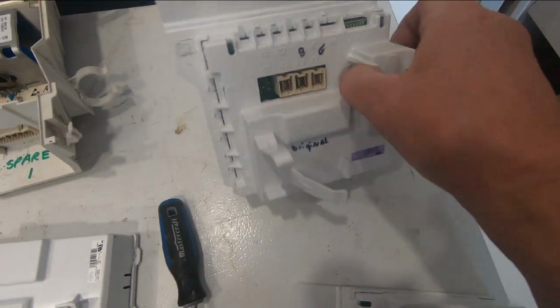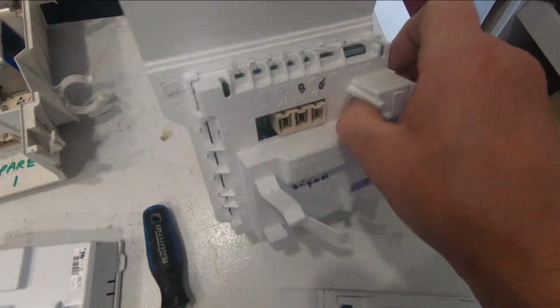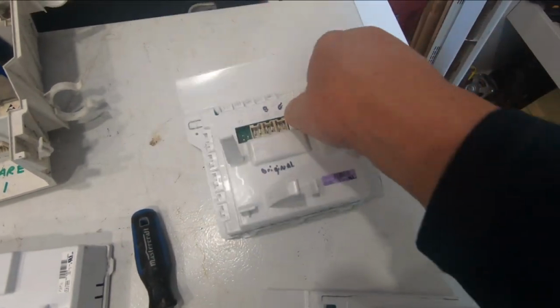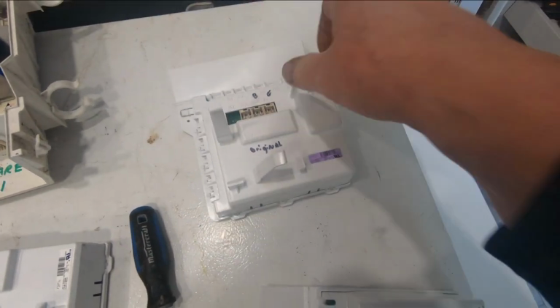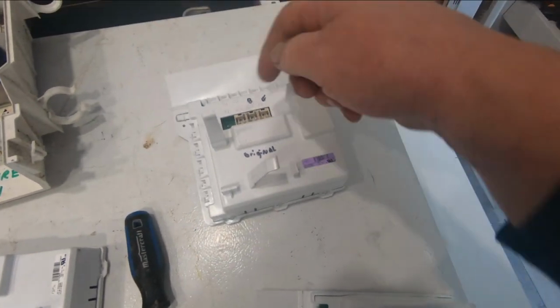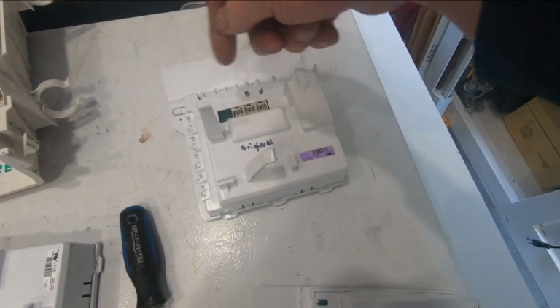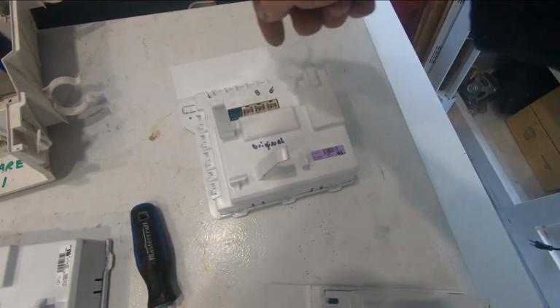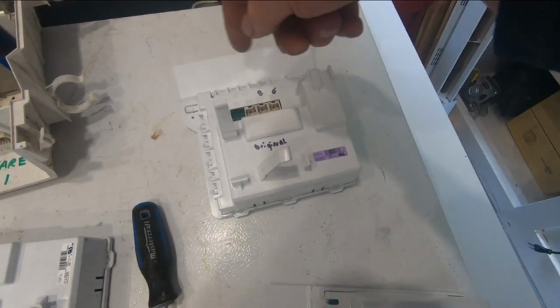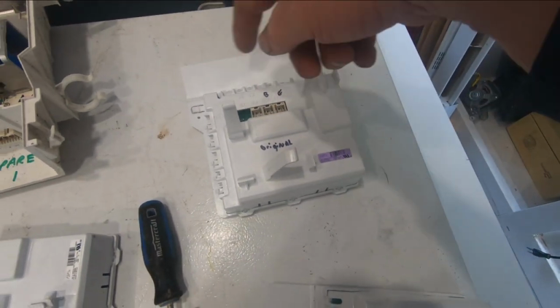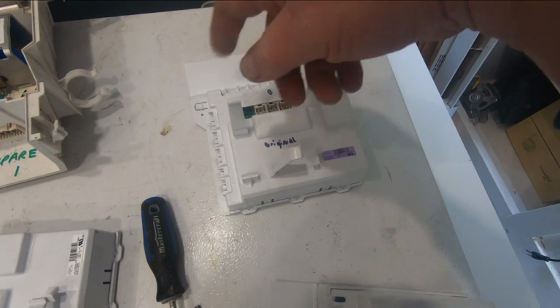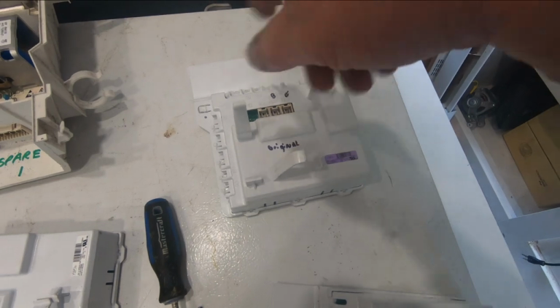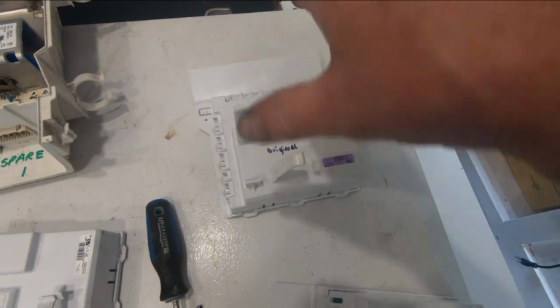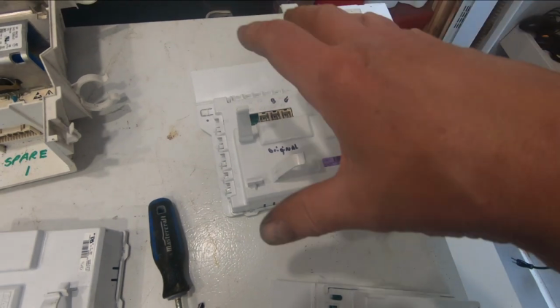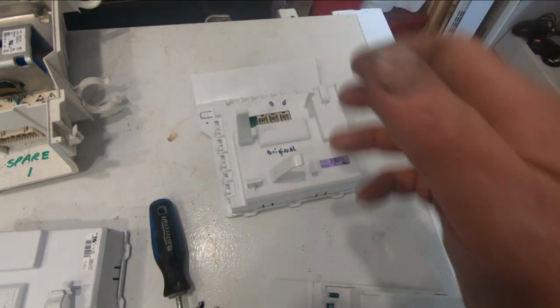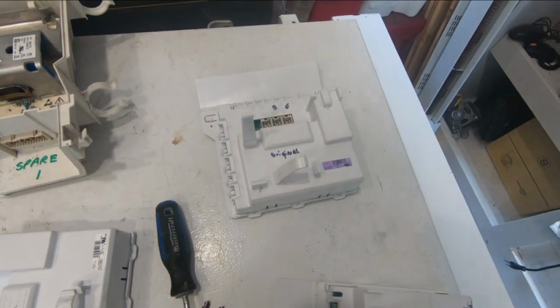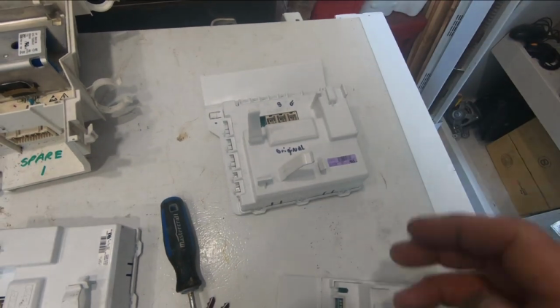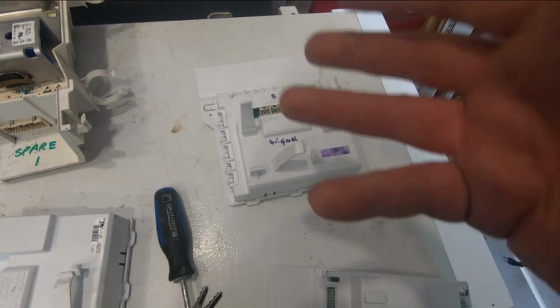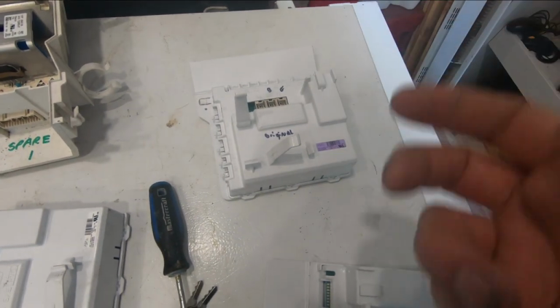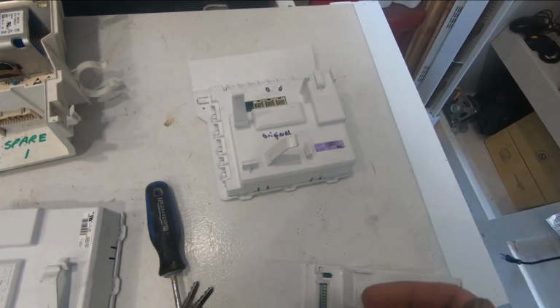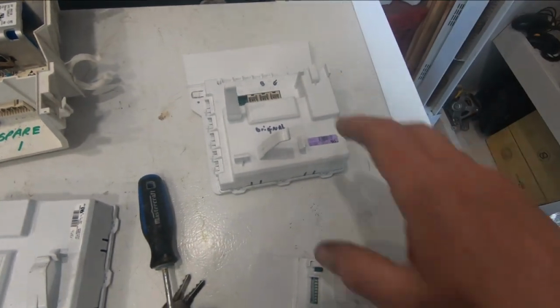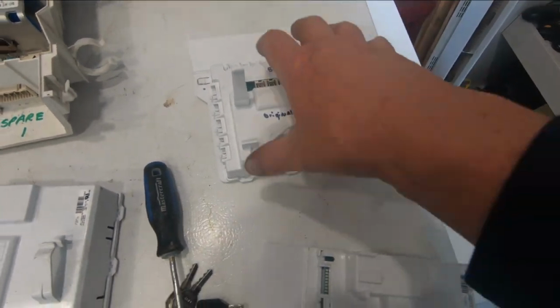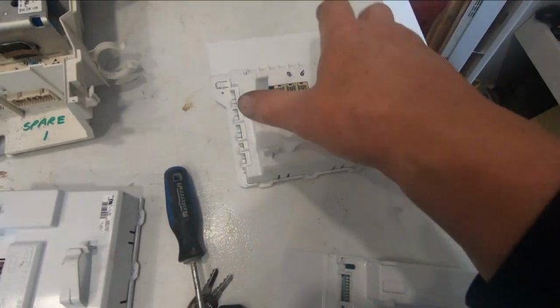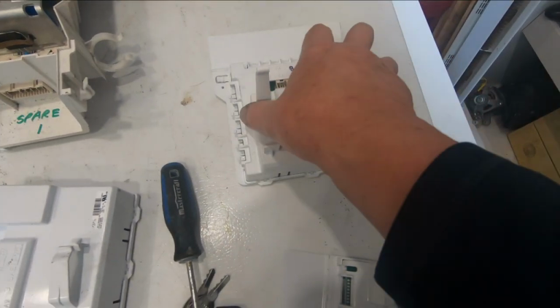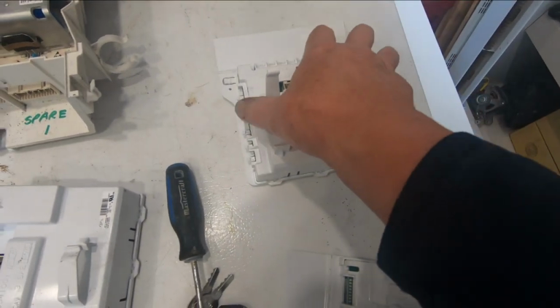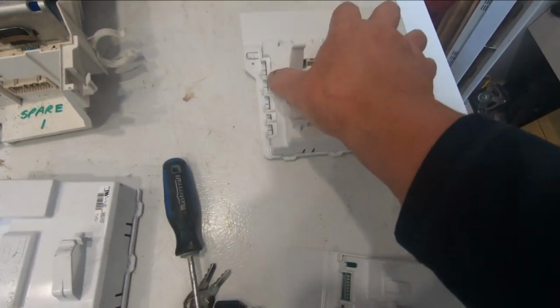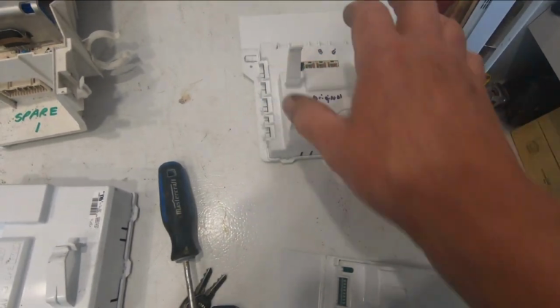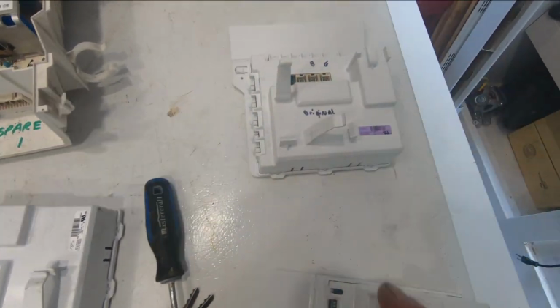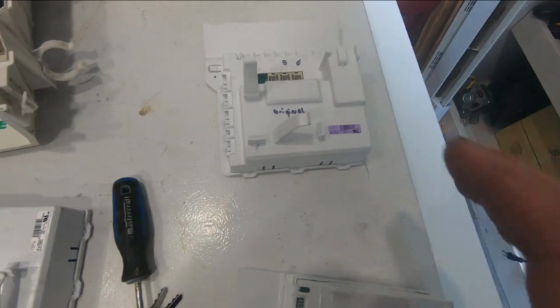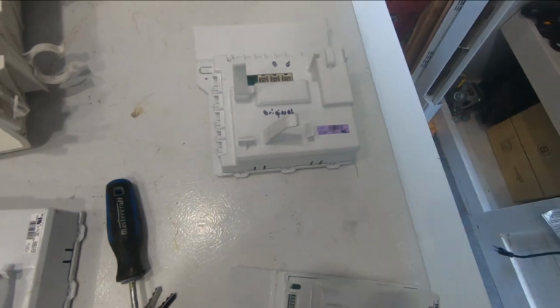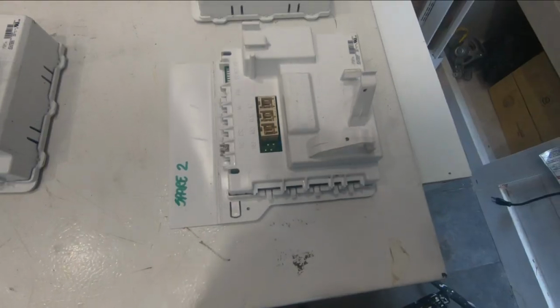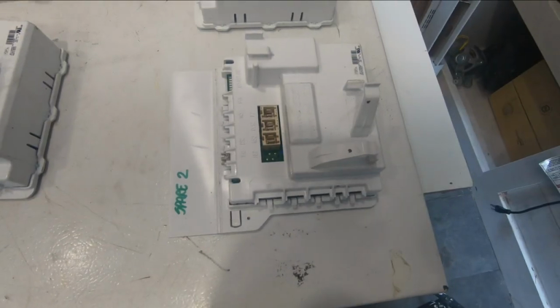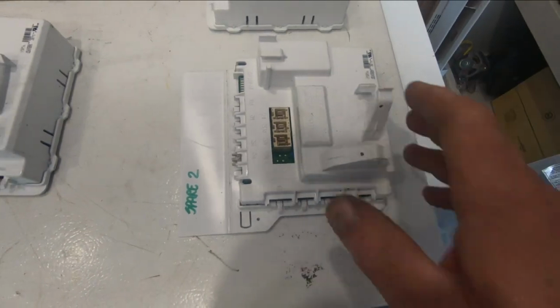They say sometimes you just disconnect the cables and then reconnect them and that'll fix it. I tried that on this board and it didn't seem to fix it.